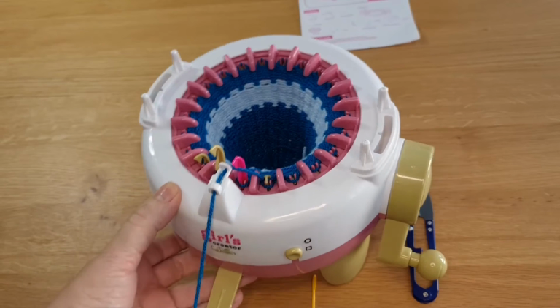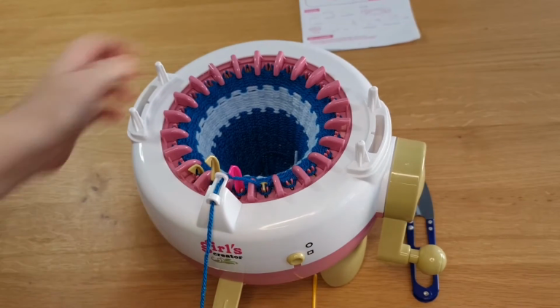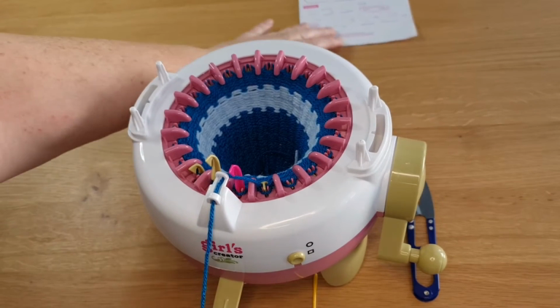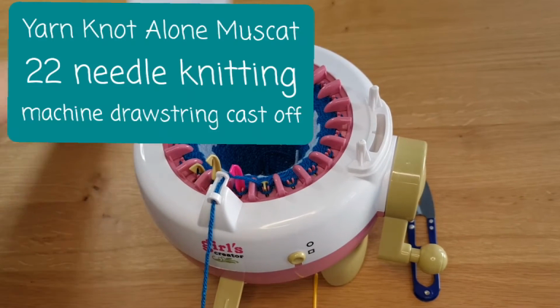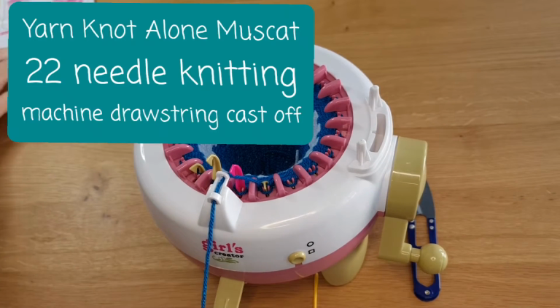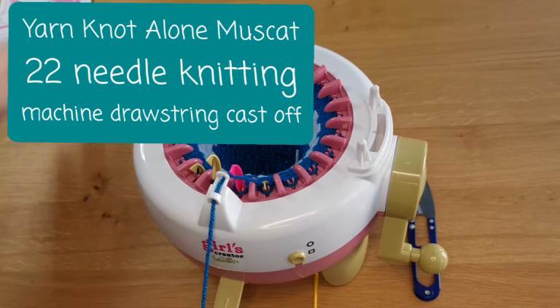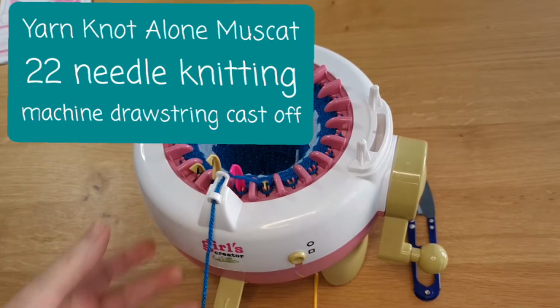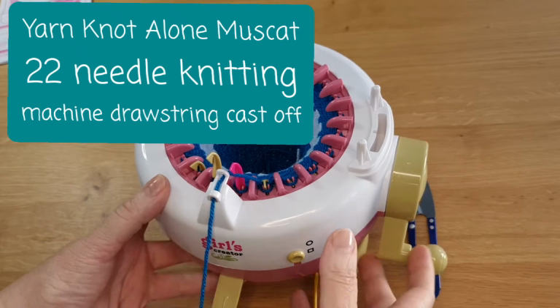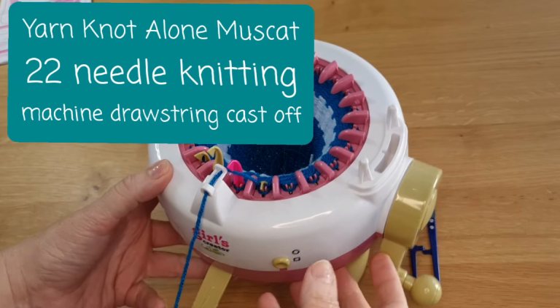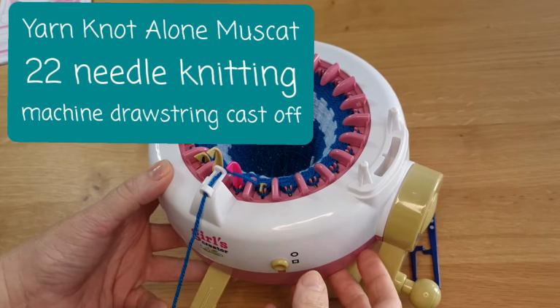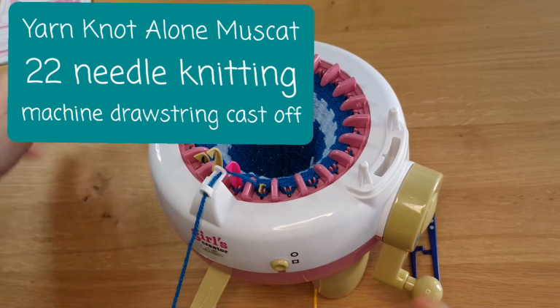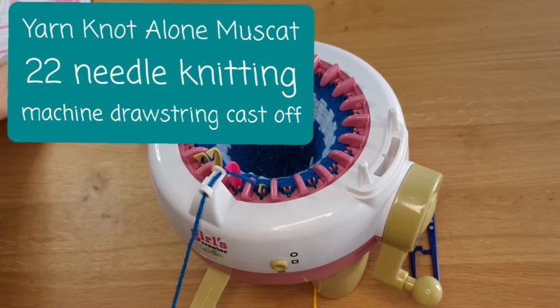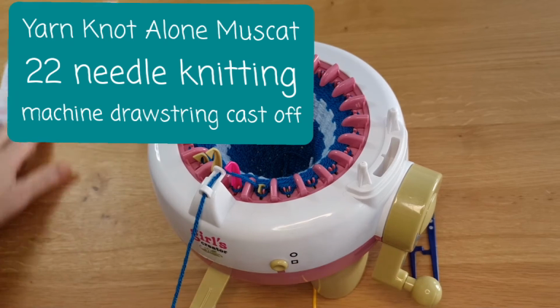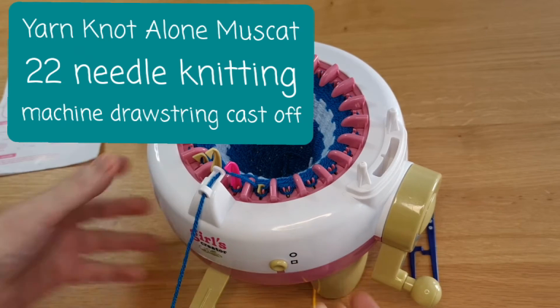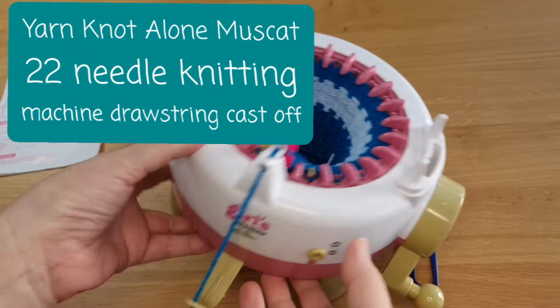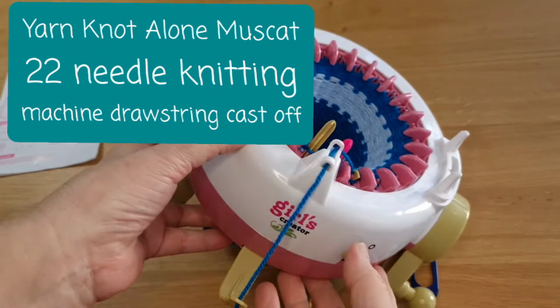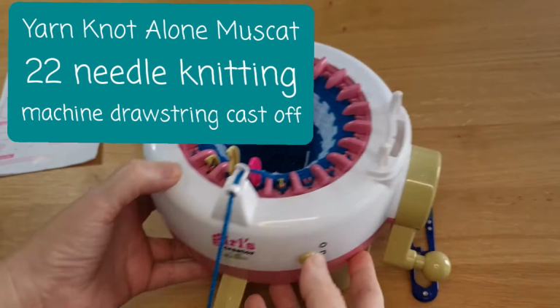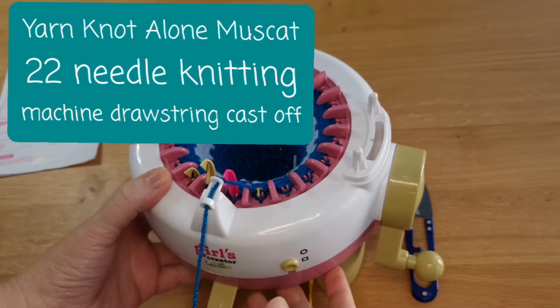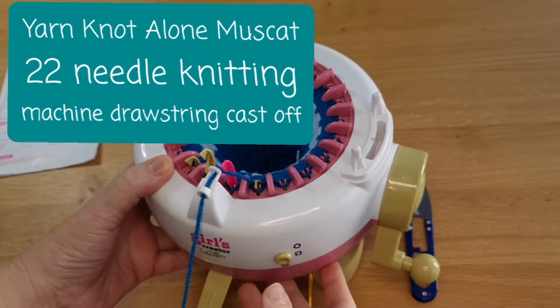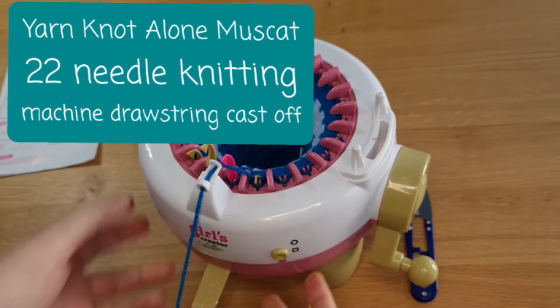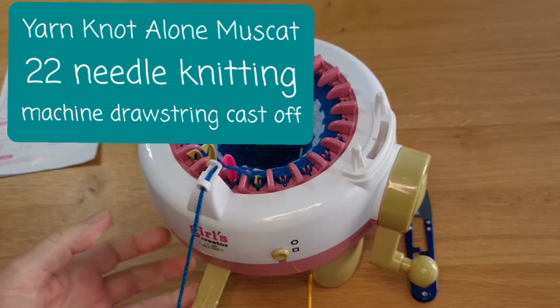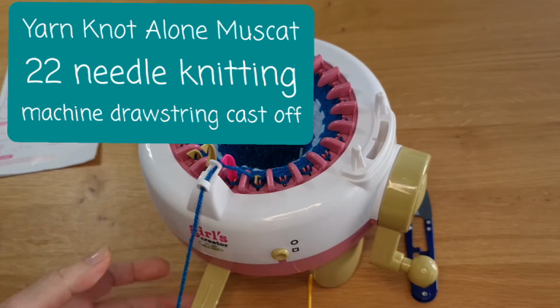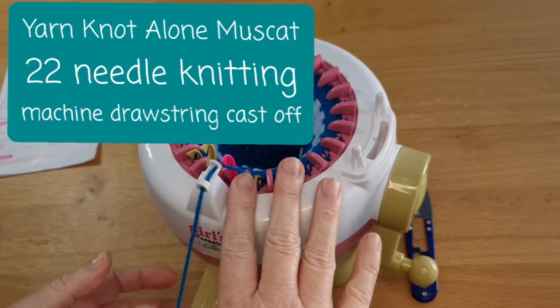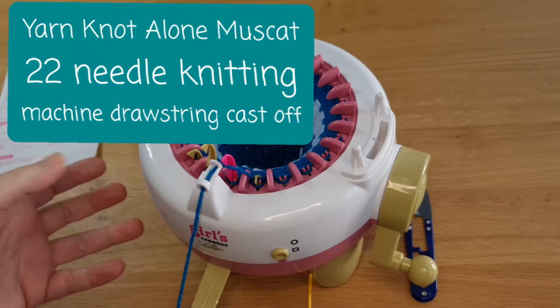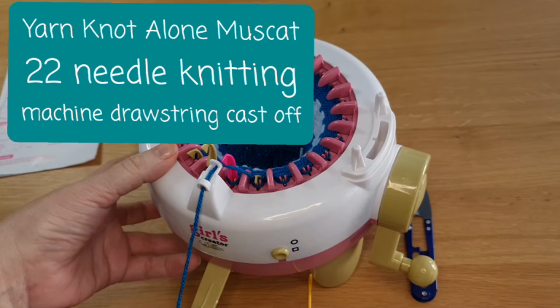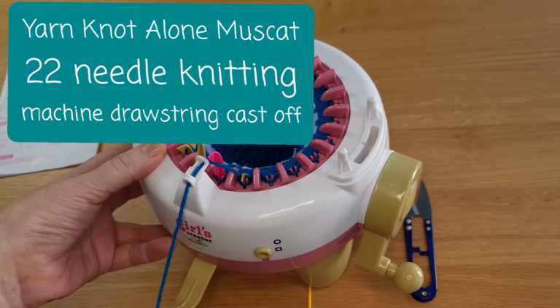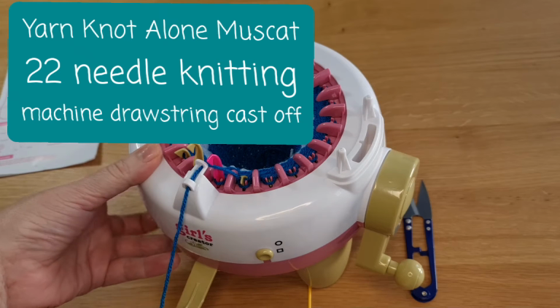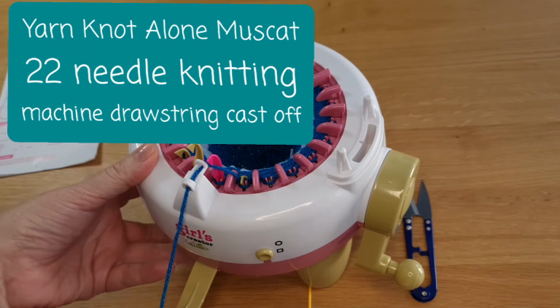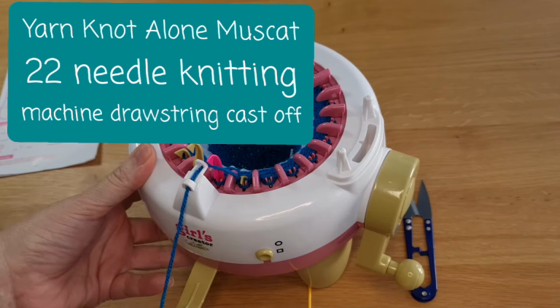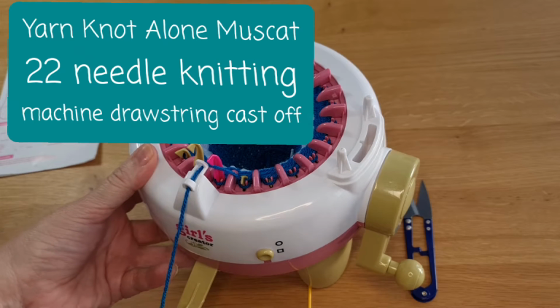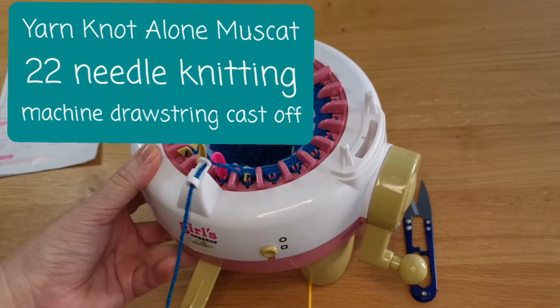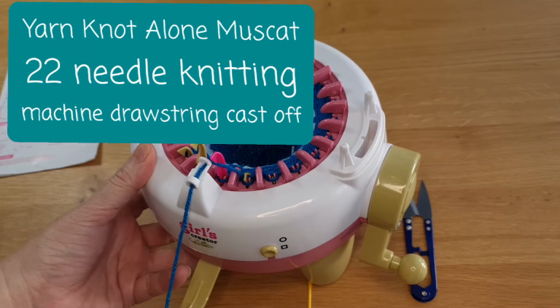Hi, it's Chloe here from Yarn Not Alone and we are back with our Addi King or whatever brand machine you have. This is our 22-needle and it is time for us to cast off.